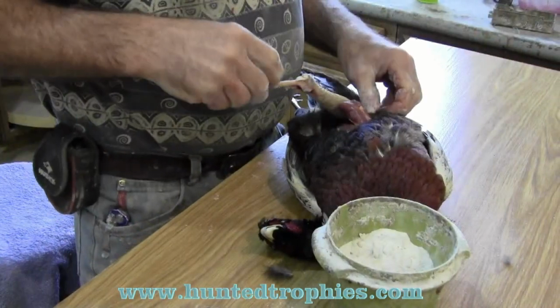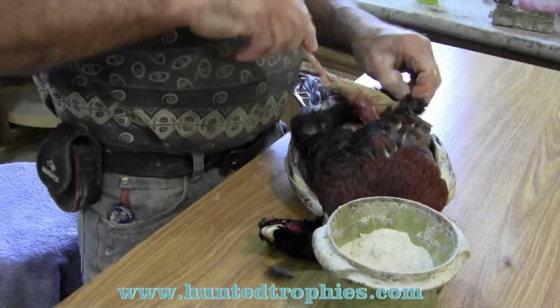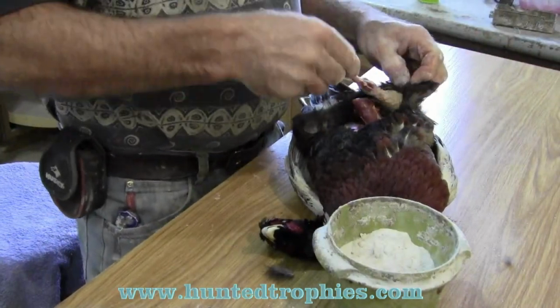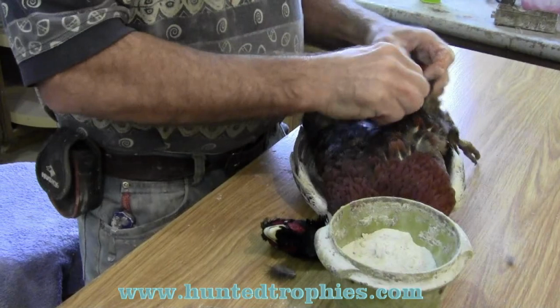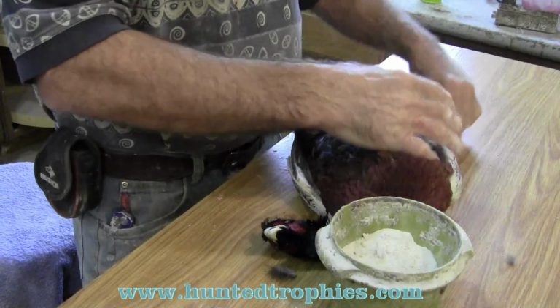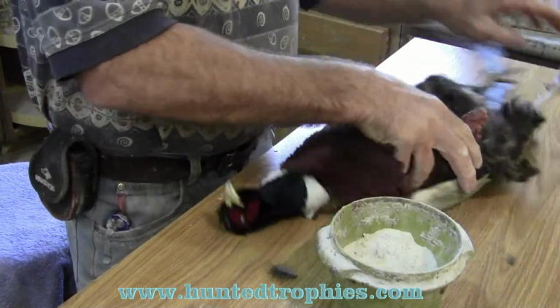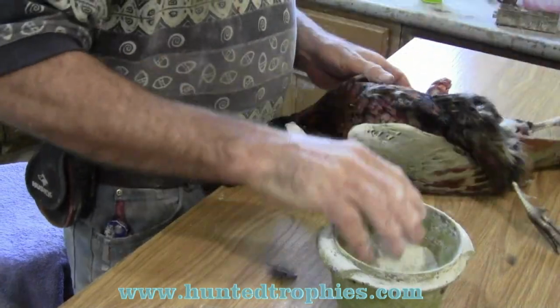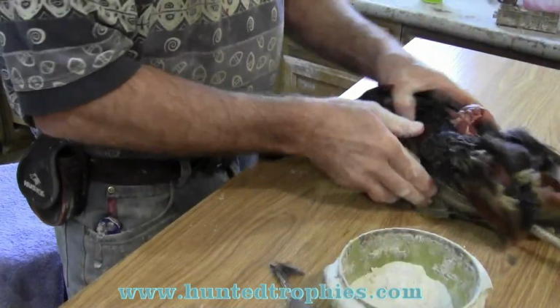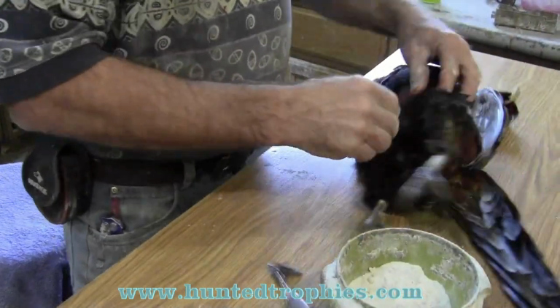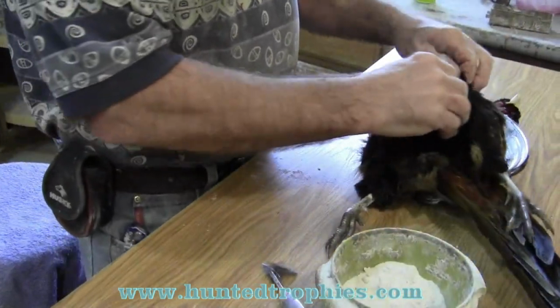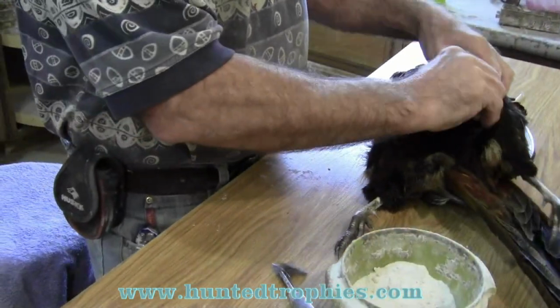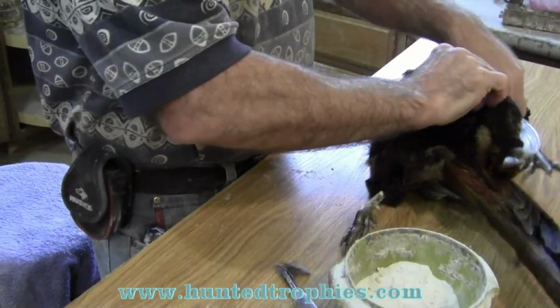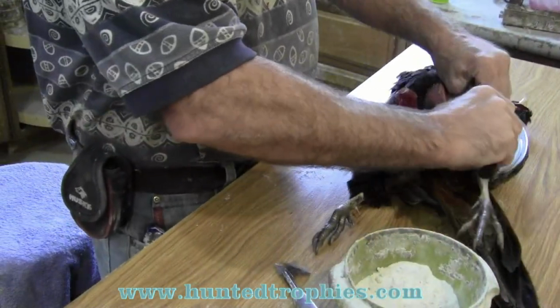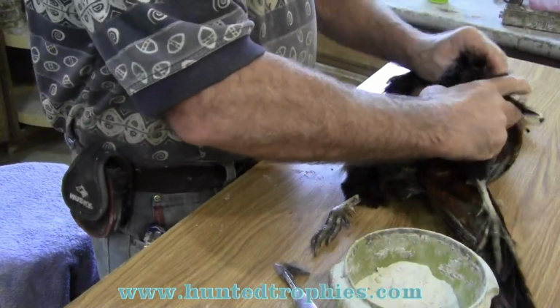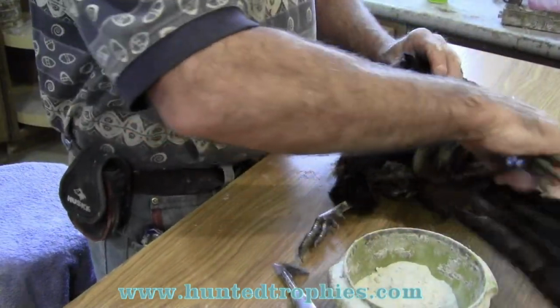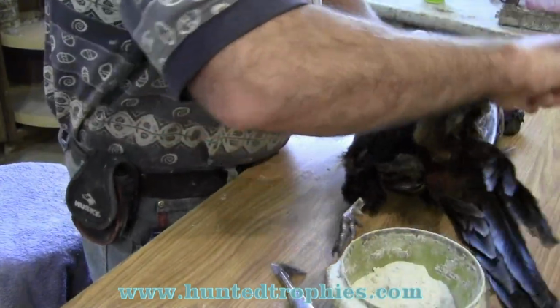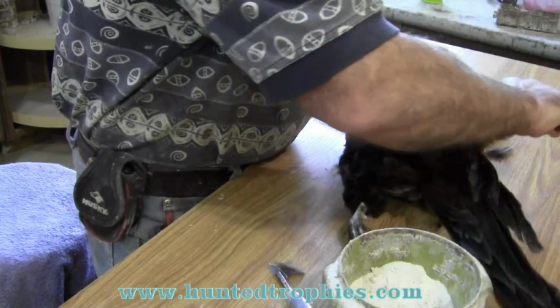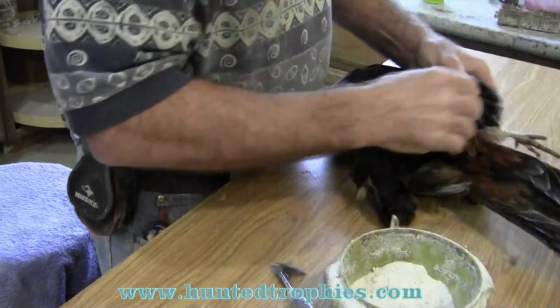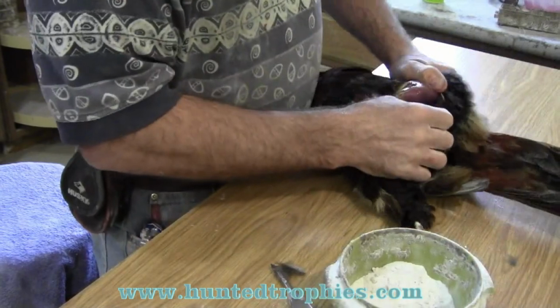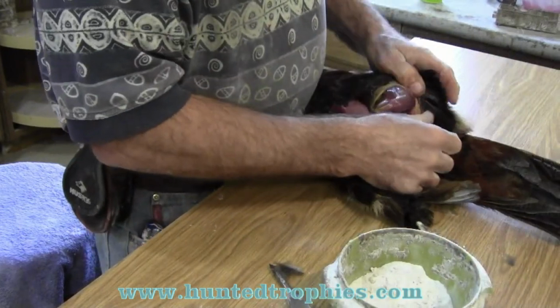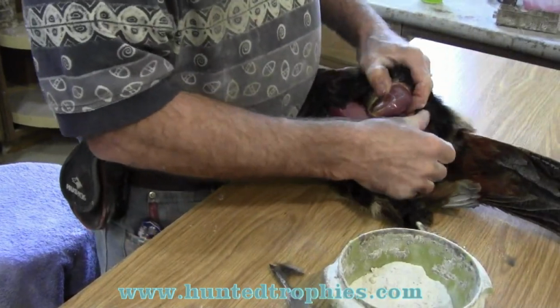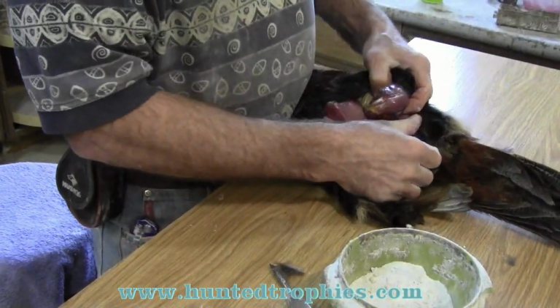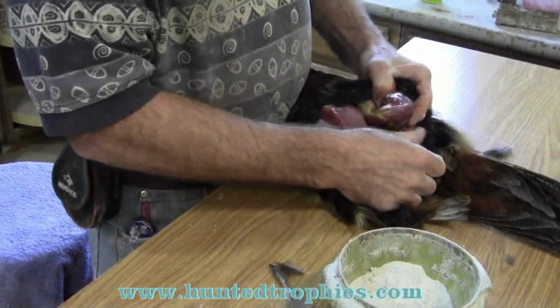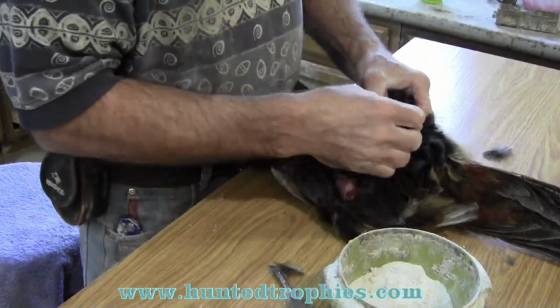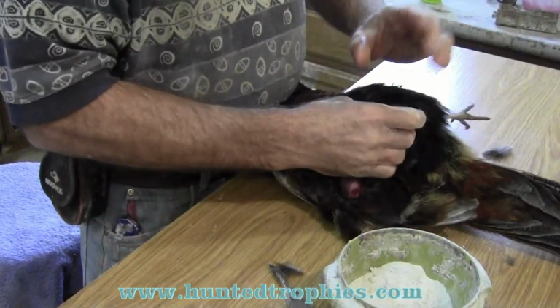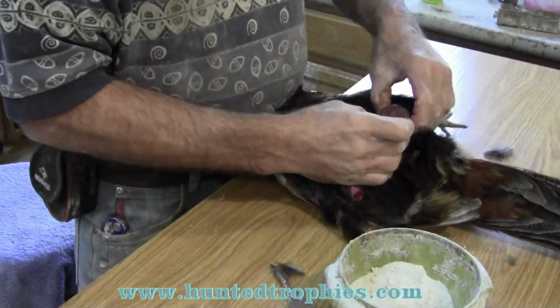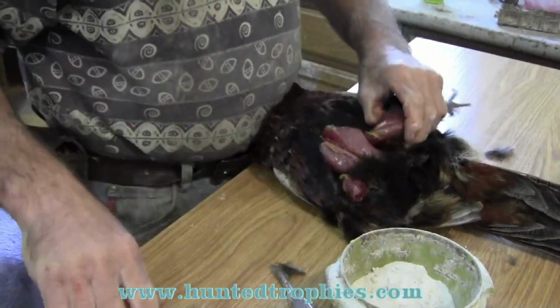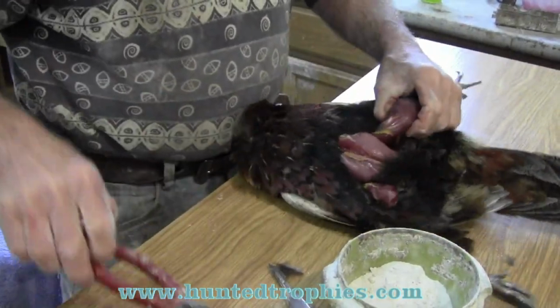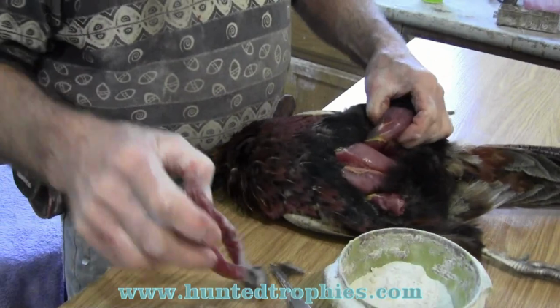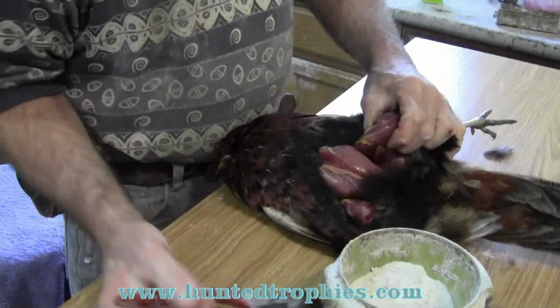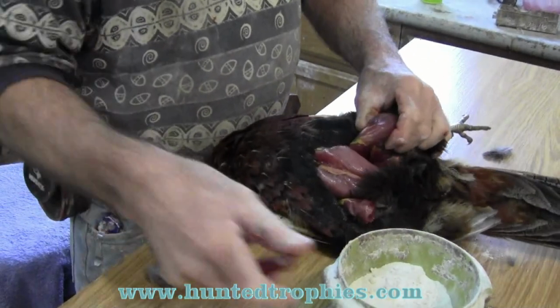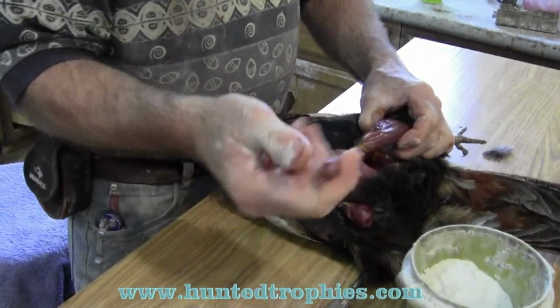Now there's one part I forgot to show you — I'll show you on the other side. We're going to do the same procedure, separate that, and cut that bone off.